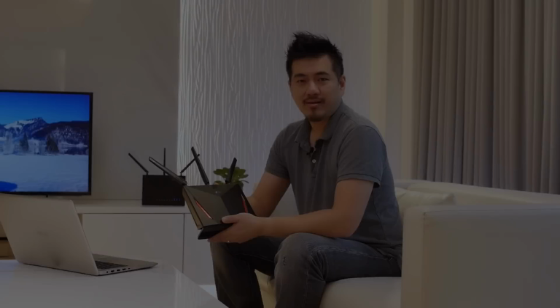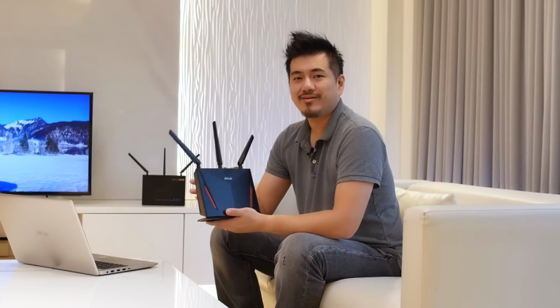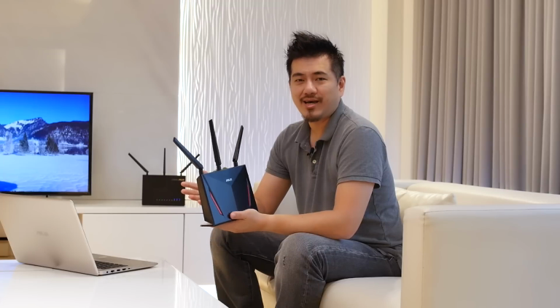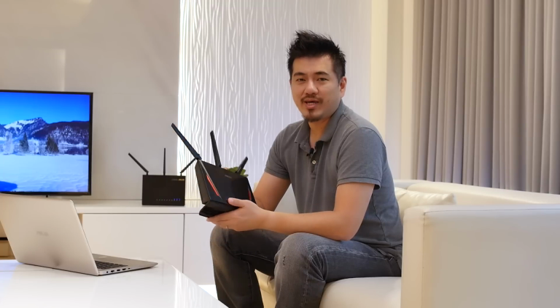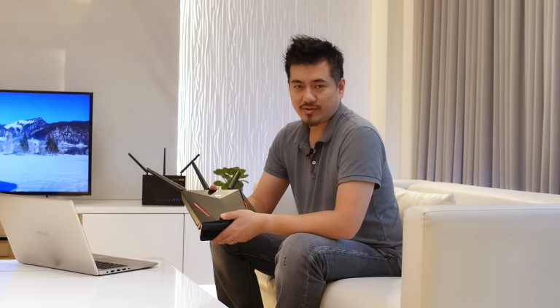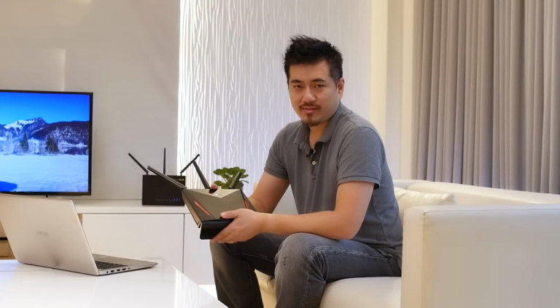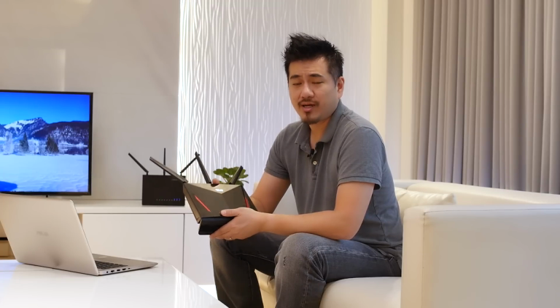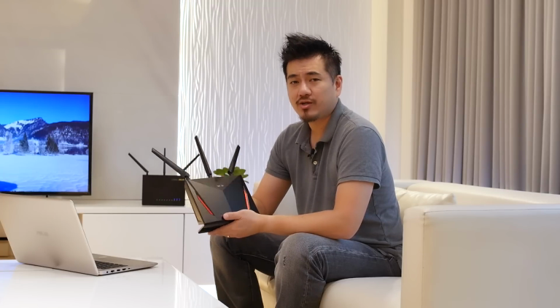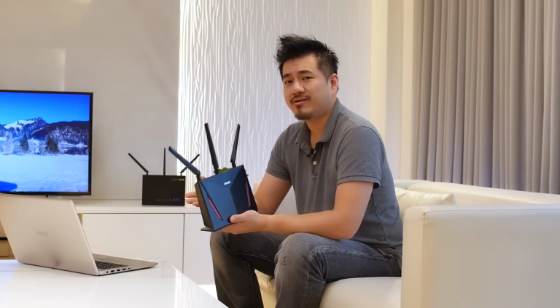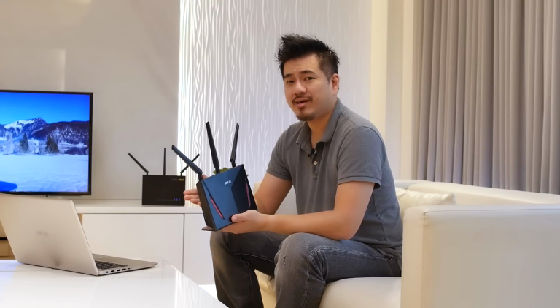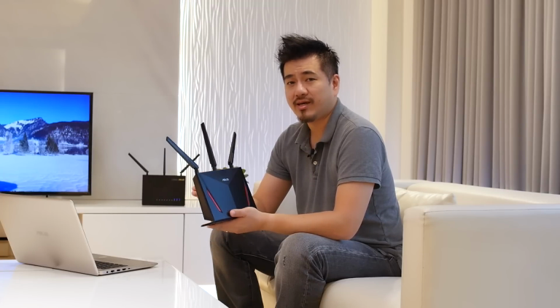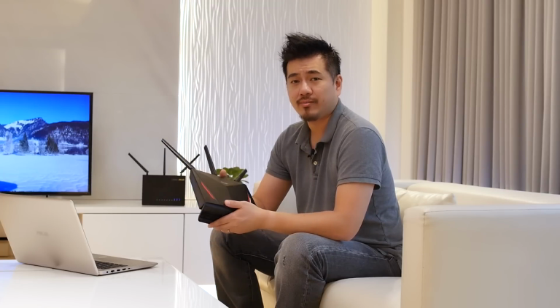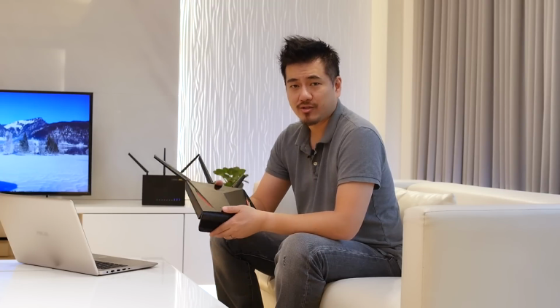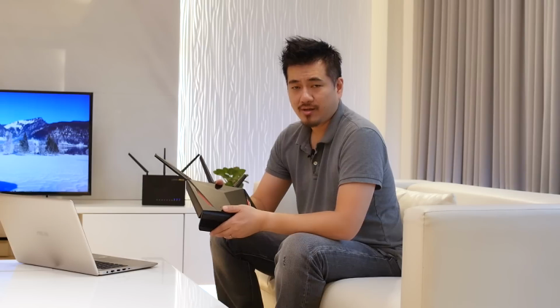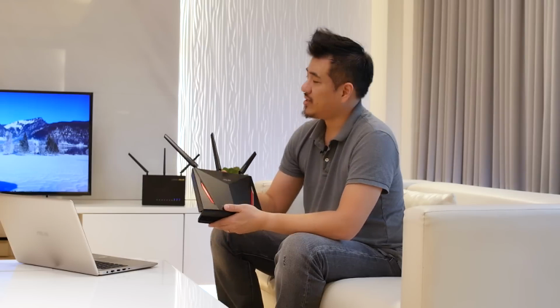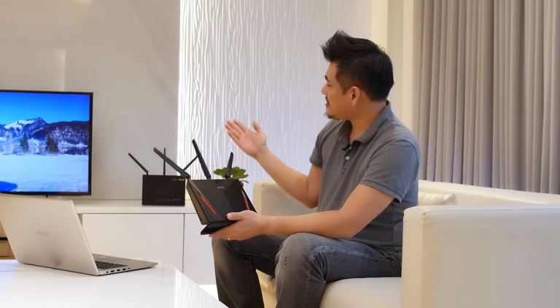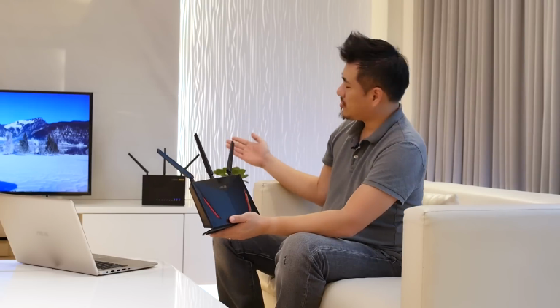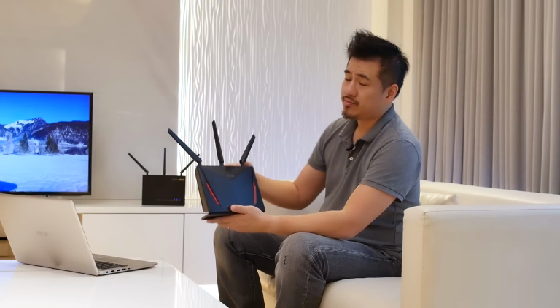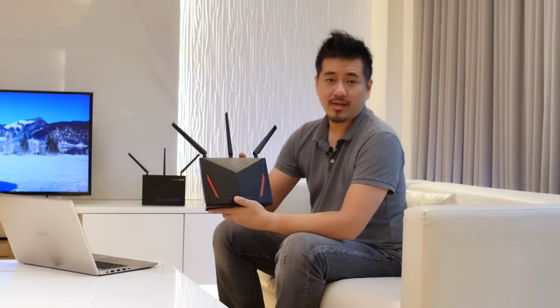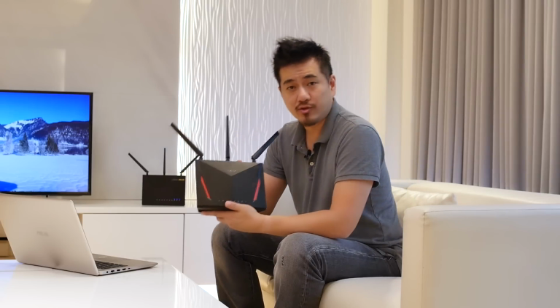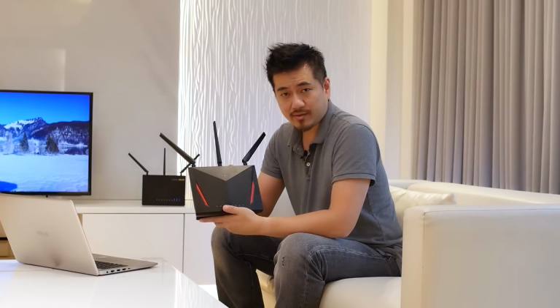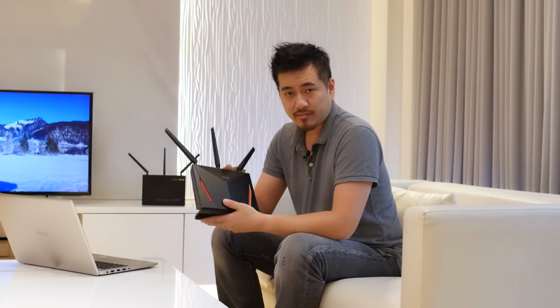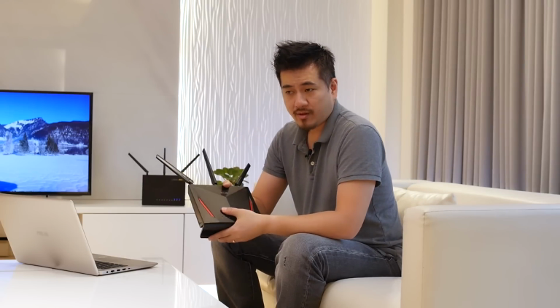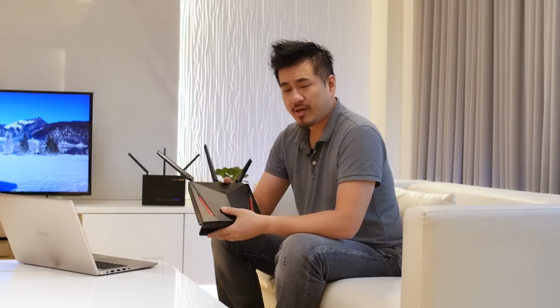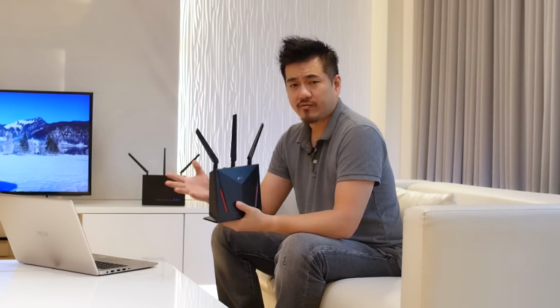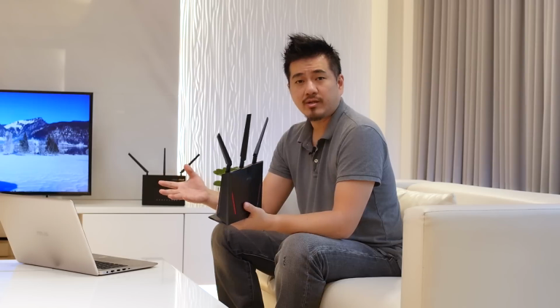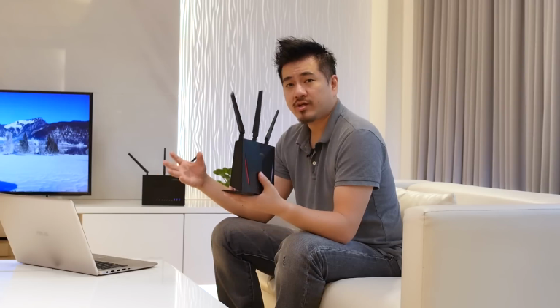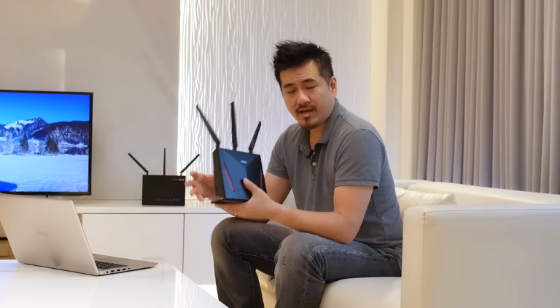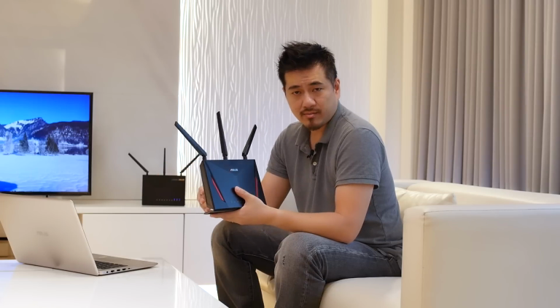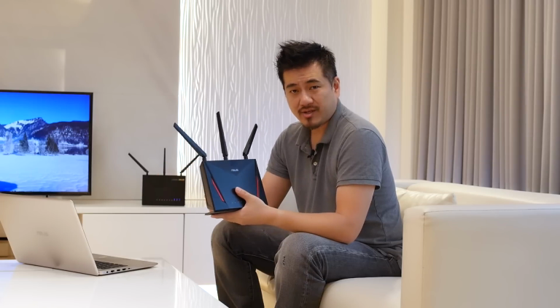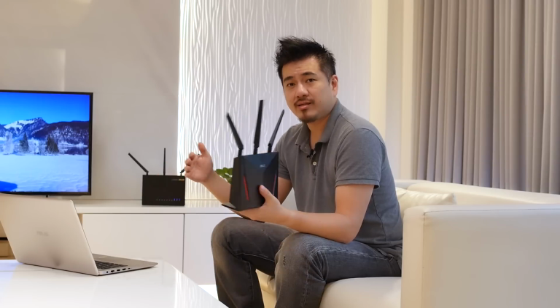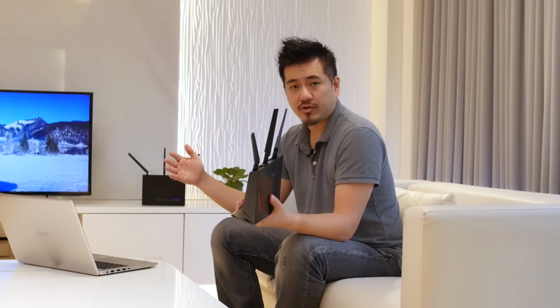Hi, this is Andrew from ASUS. Today I'm going to show you how to enable AI Mesh on my existing router and the new router, so that both of them can work in tandem to extend coverage.